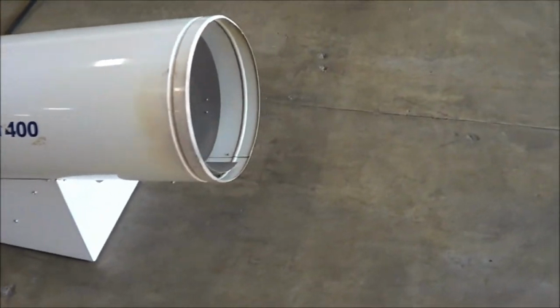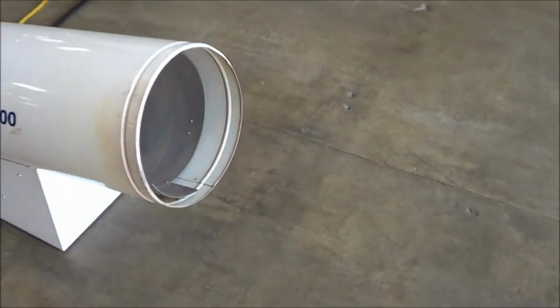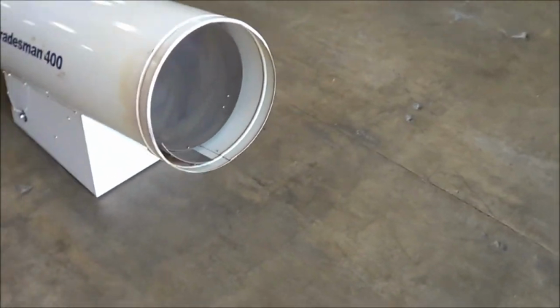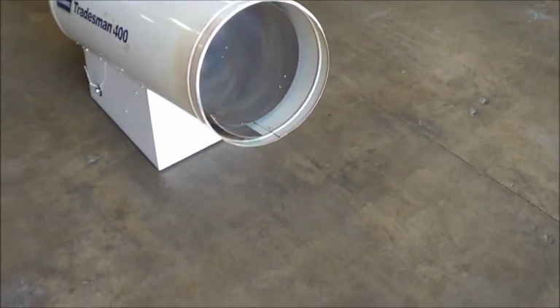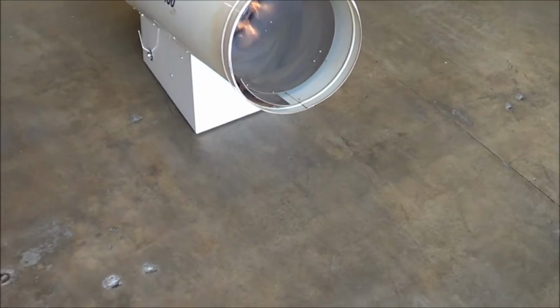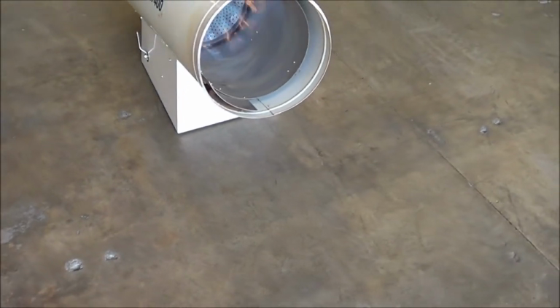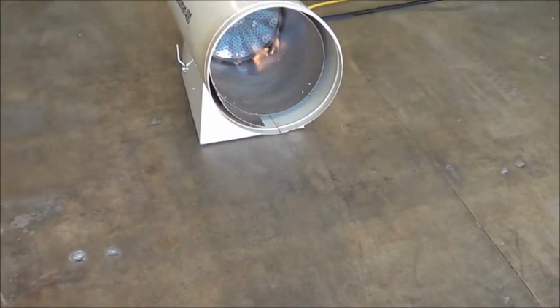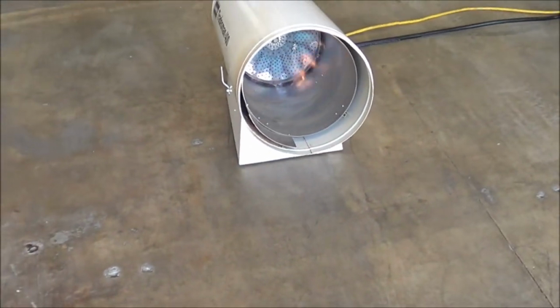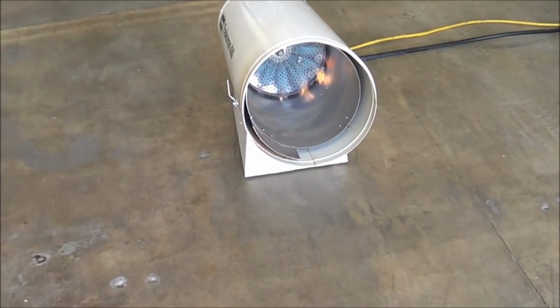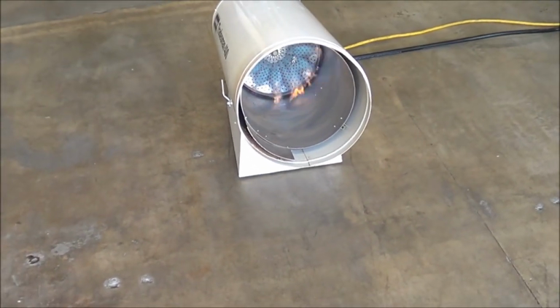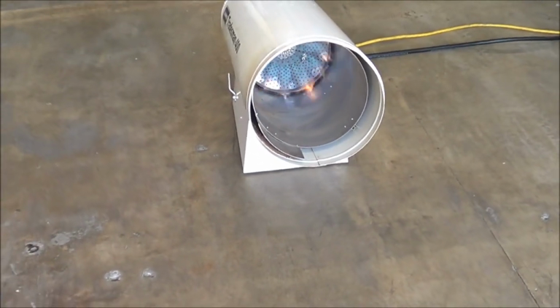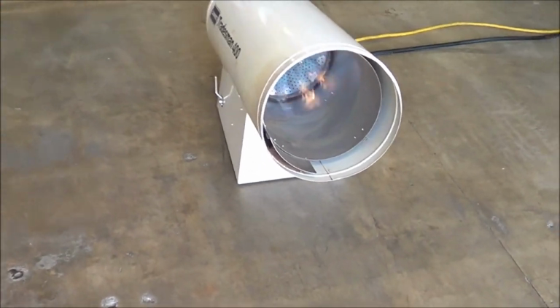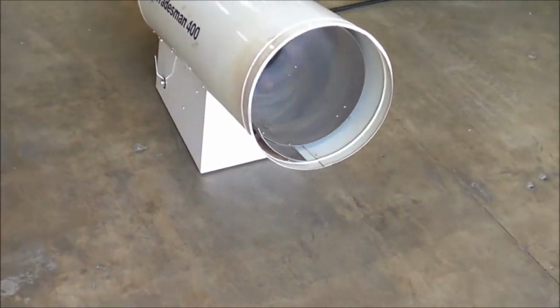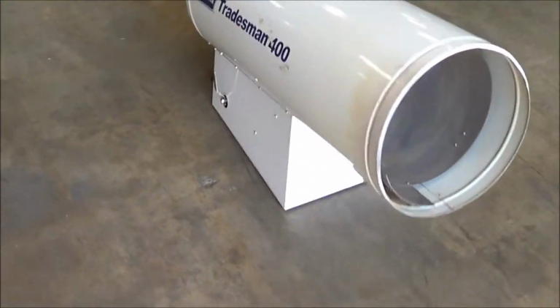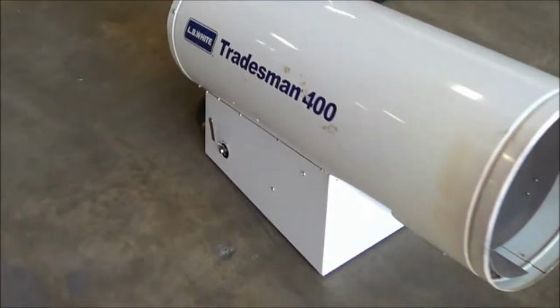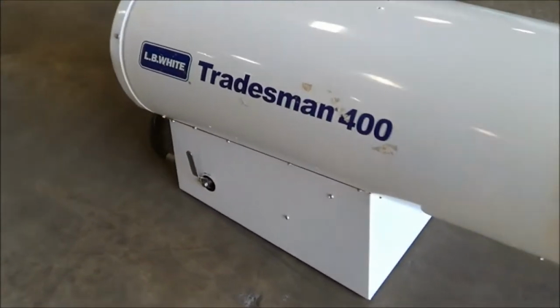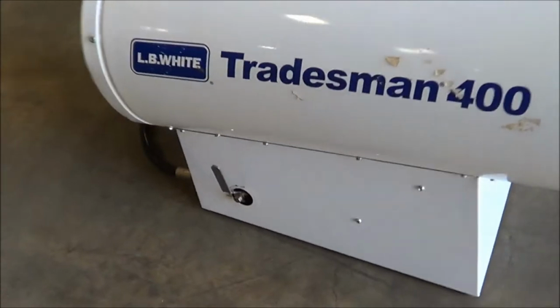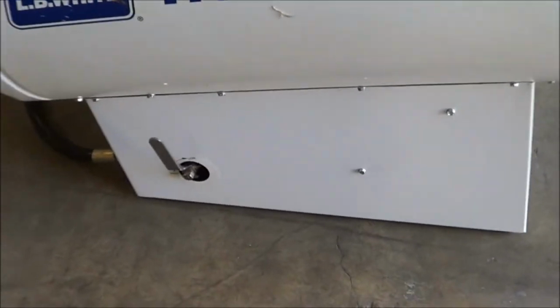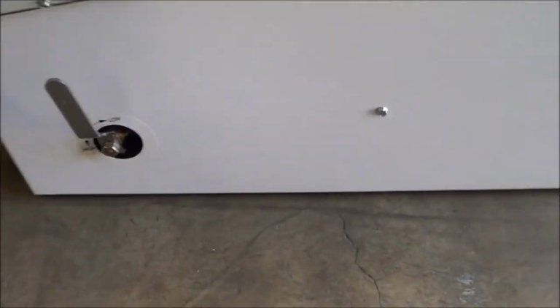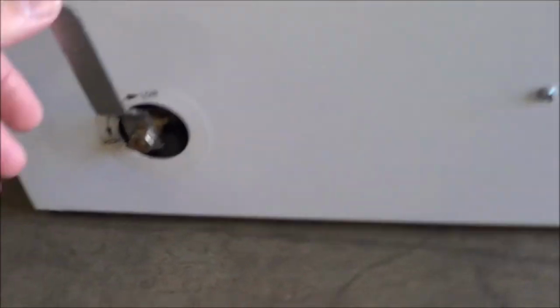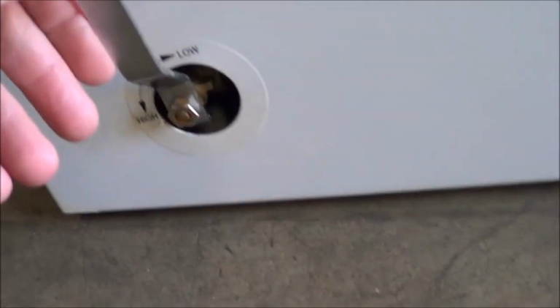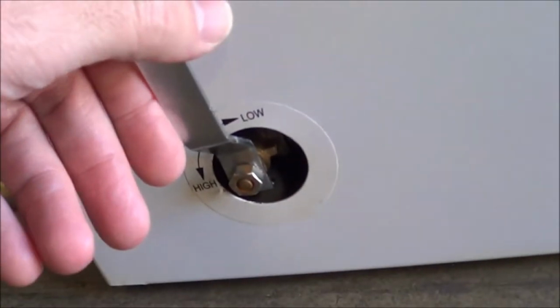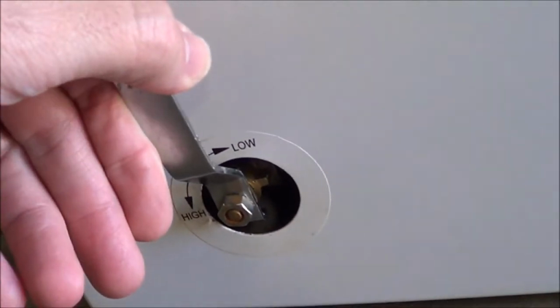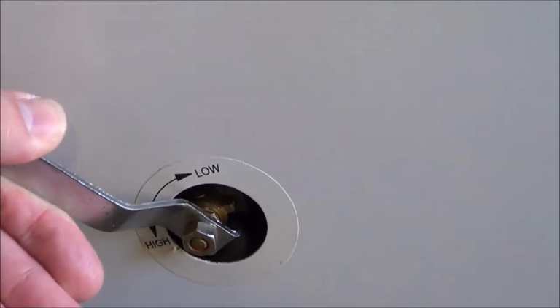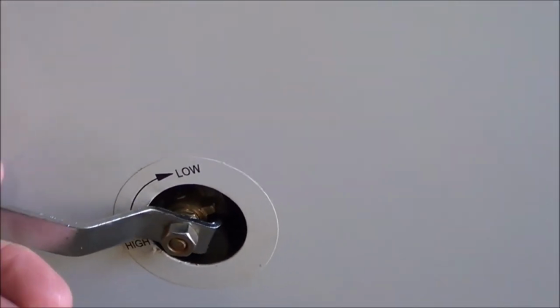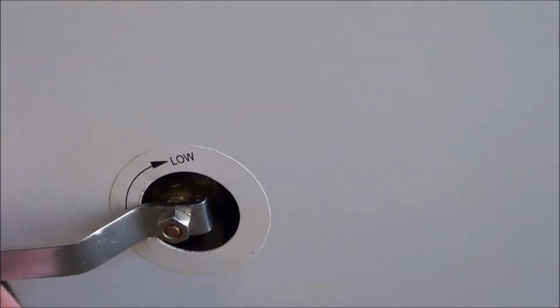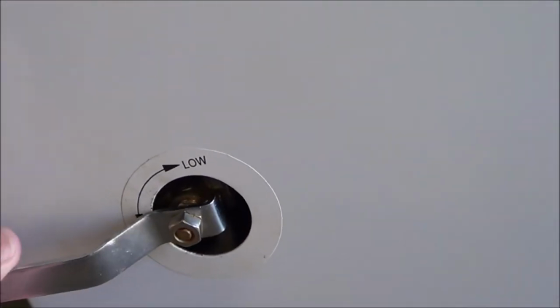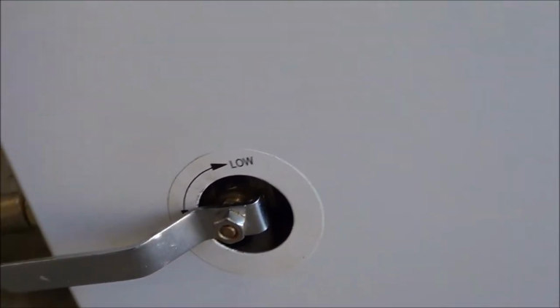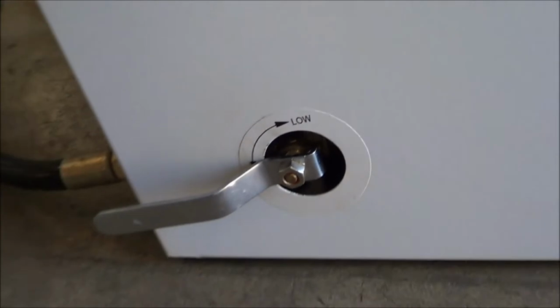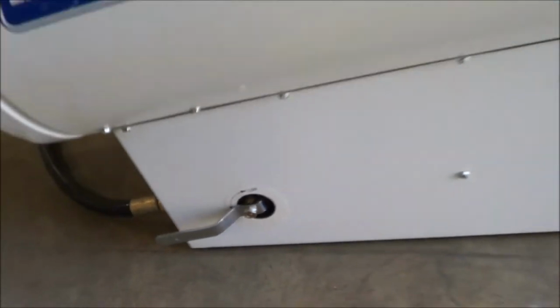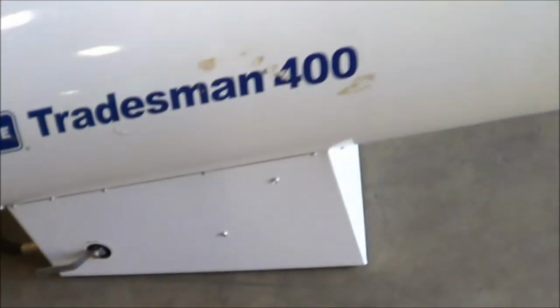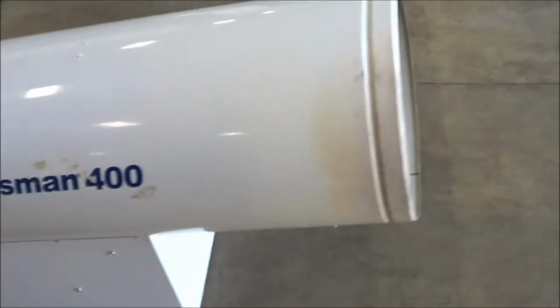The burner is now lit. Now on high gas supply.